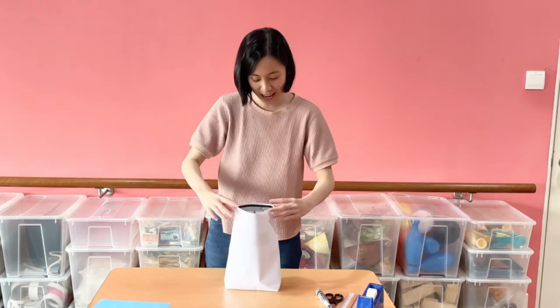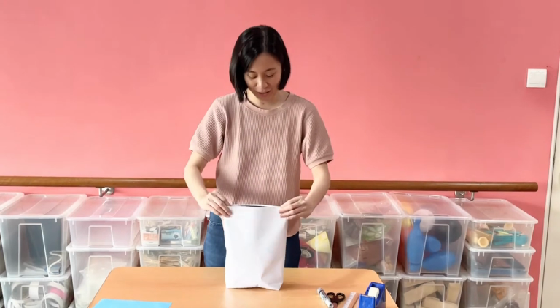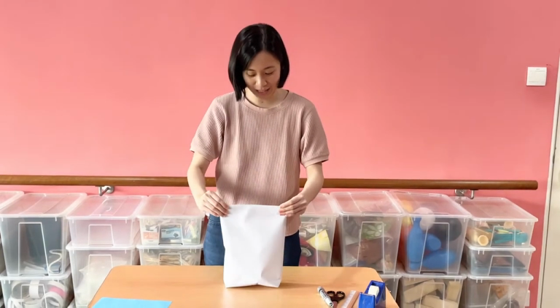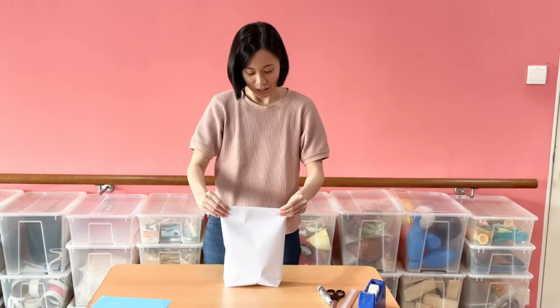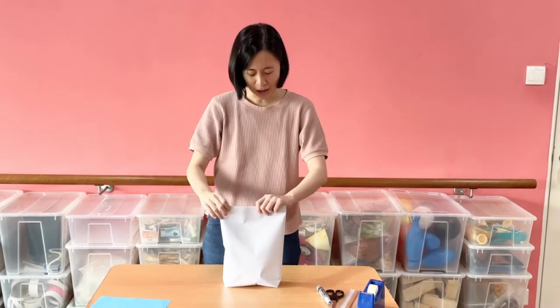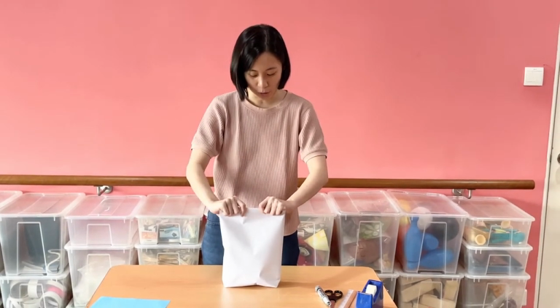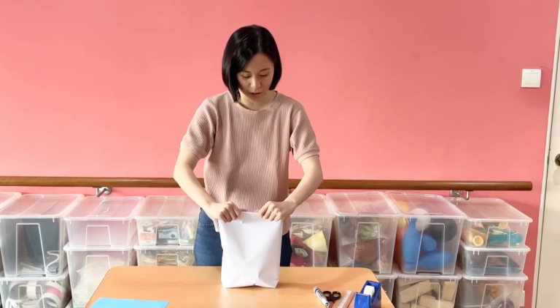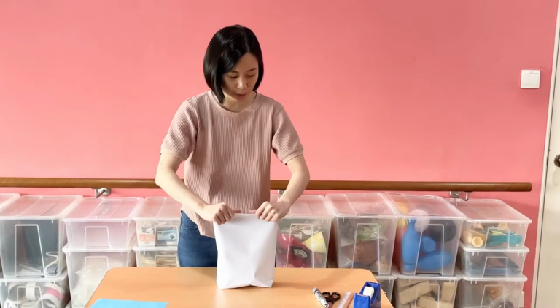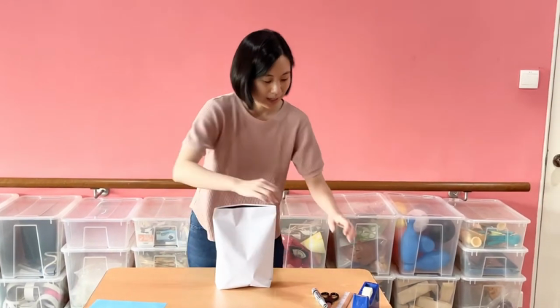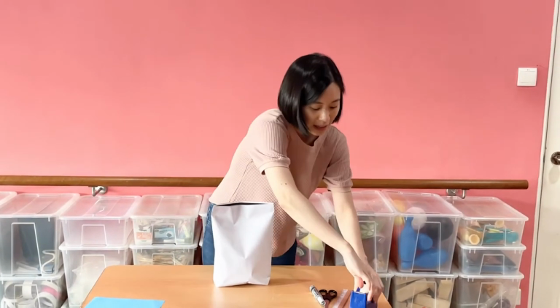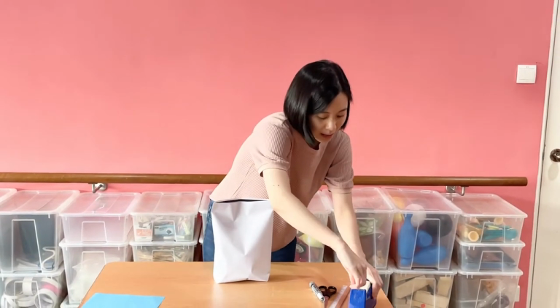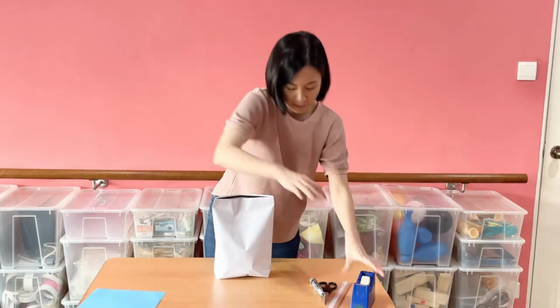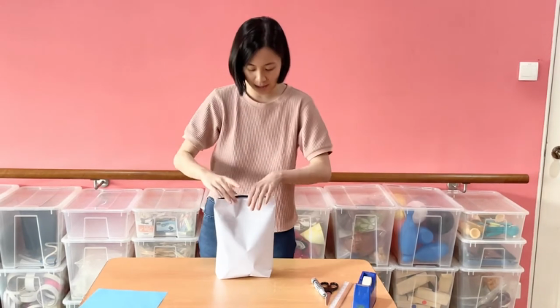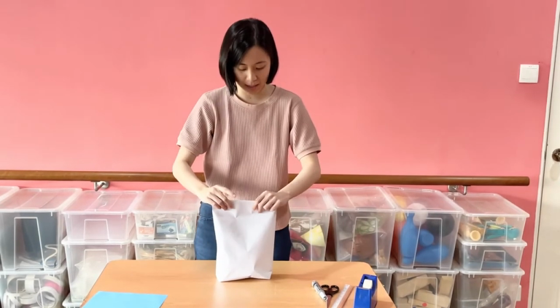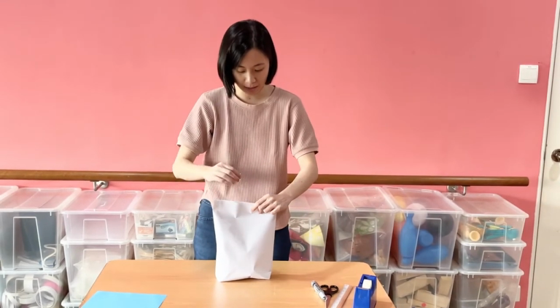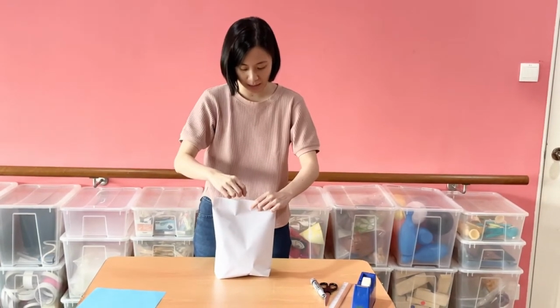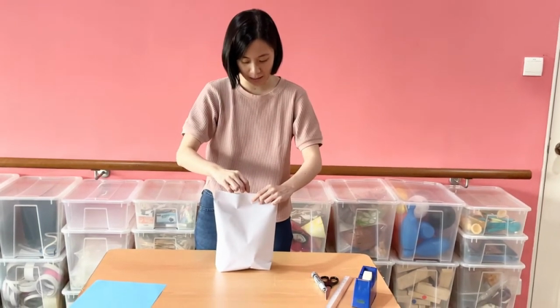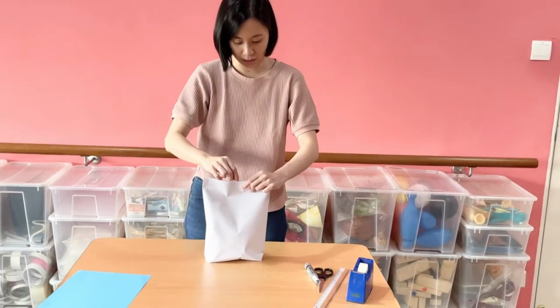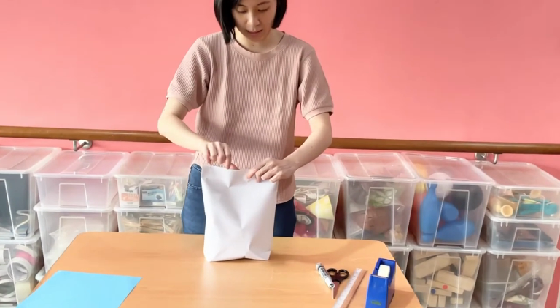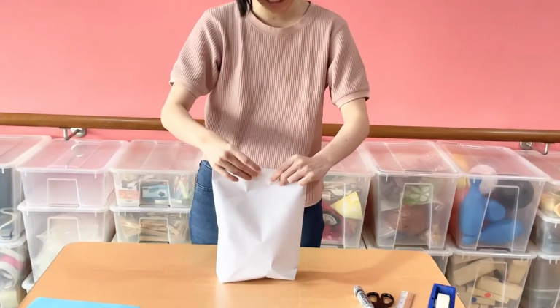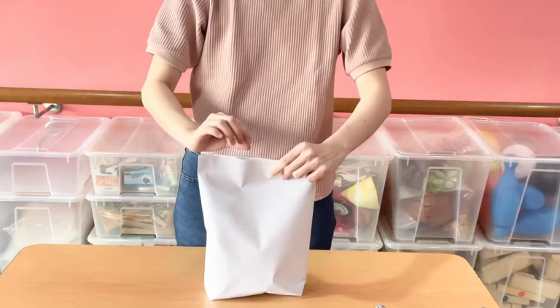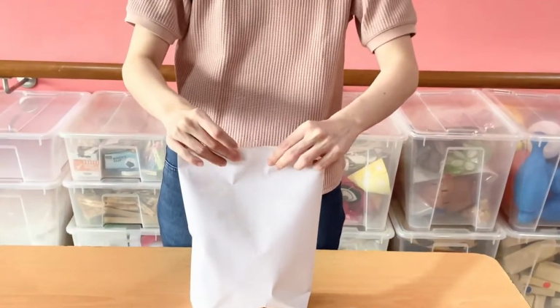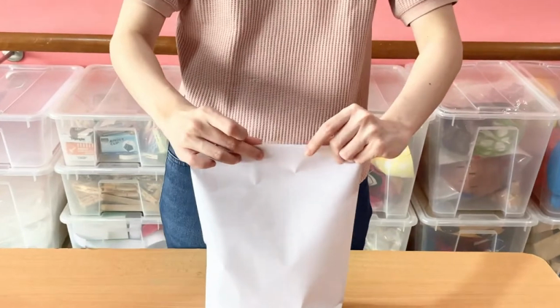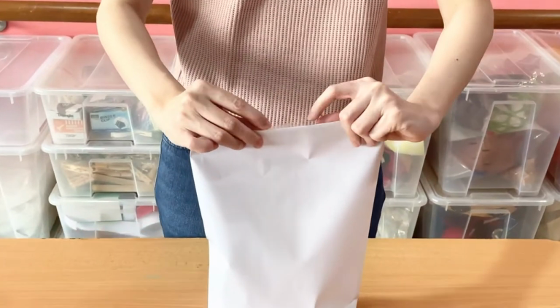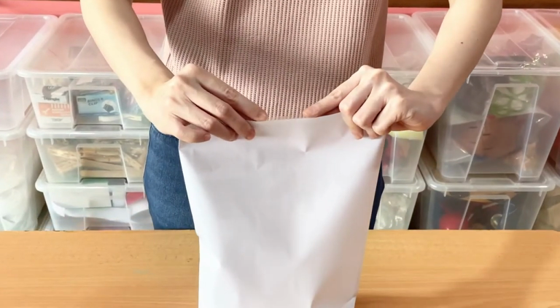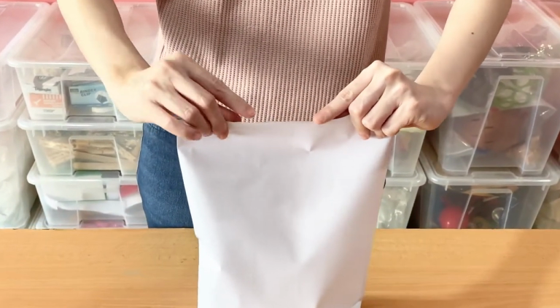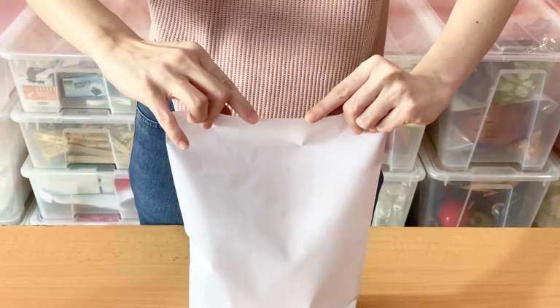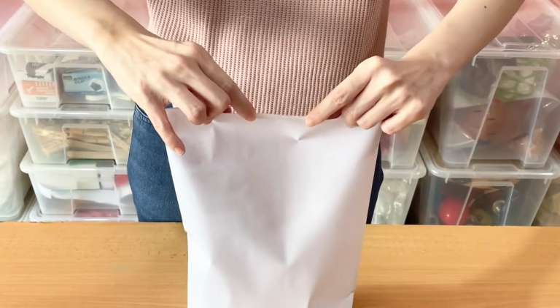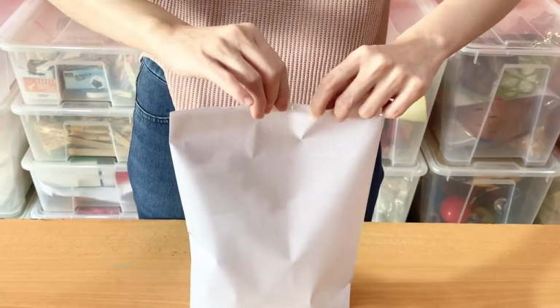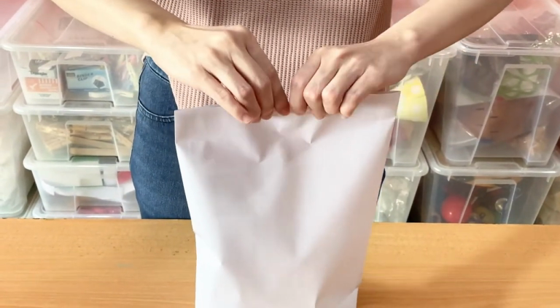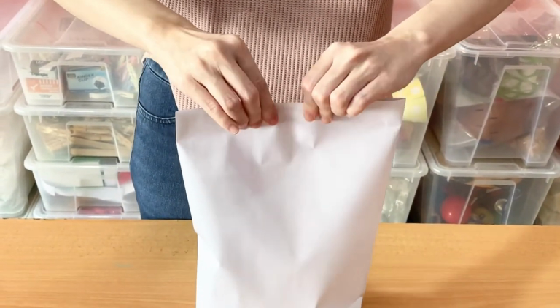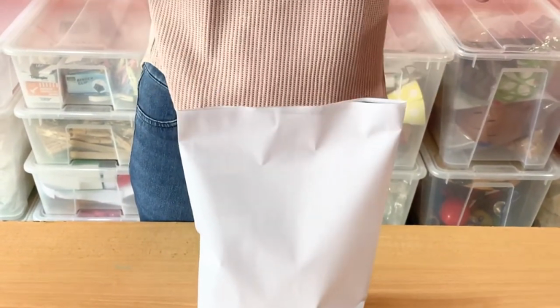Now you are going to seal this bag up in the middle — make it sealed tight and close it up.